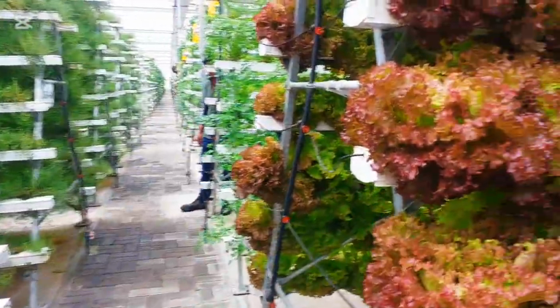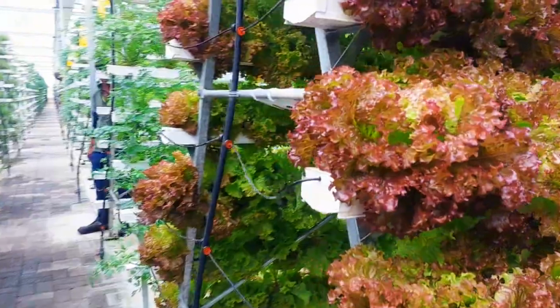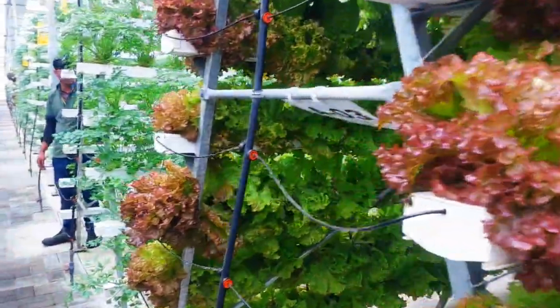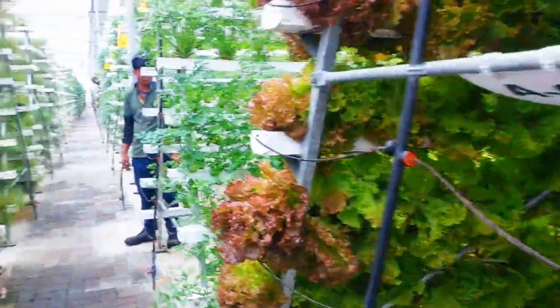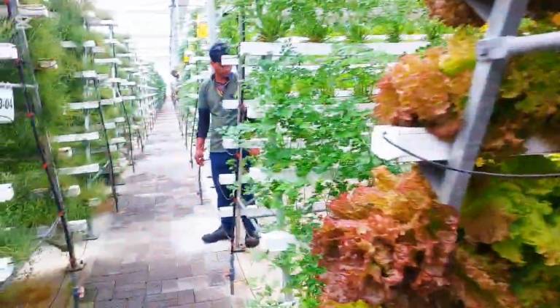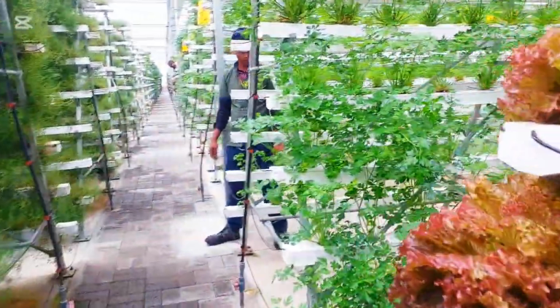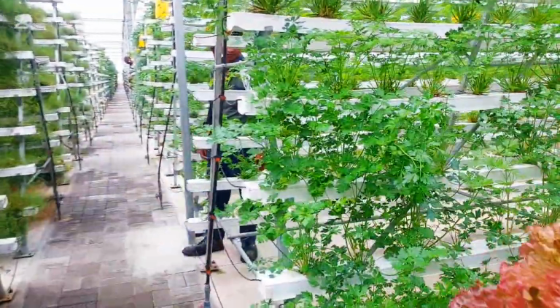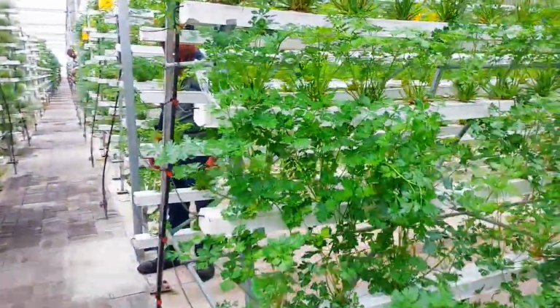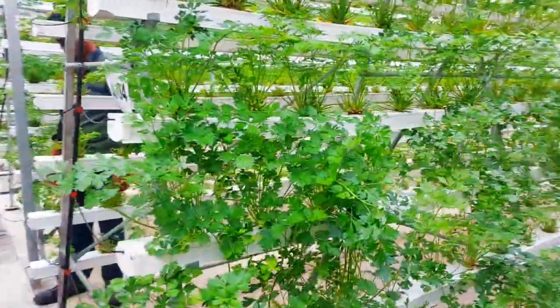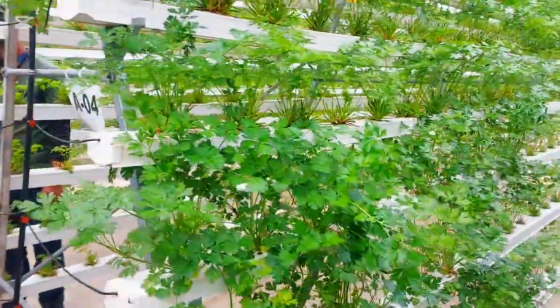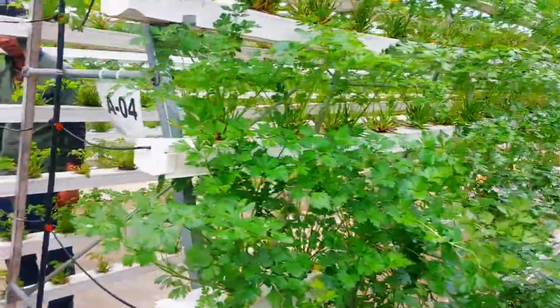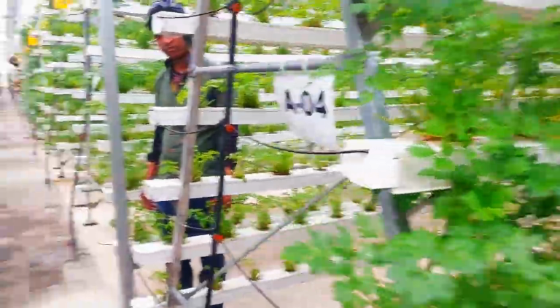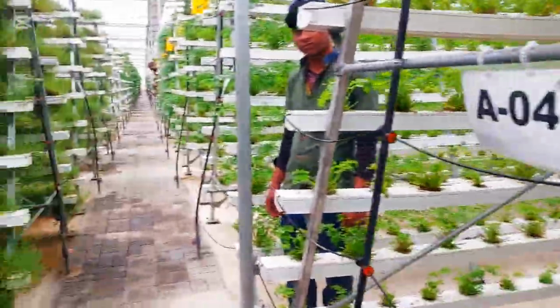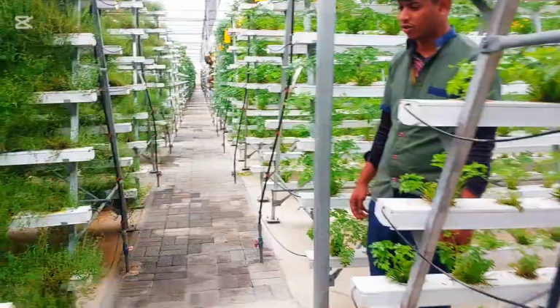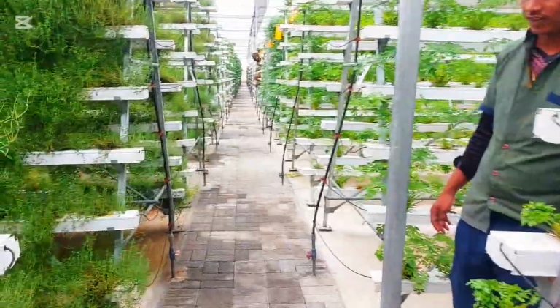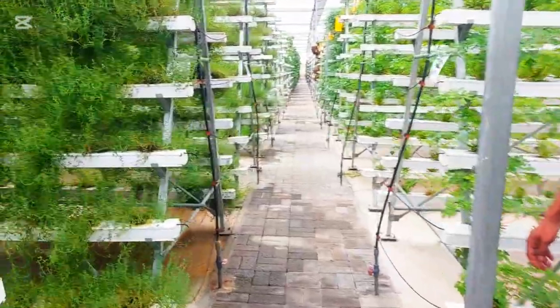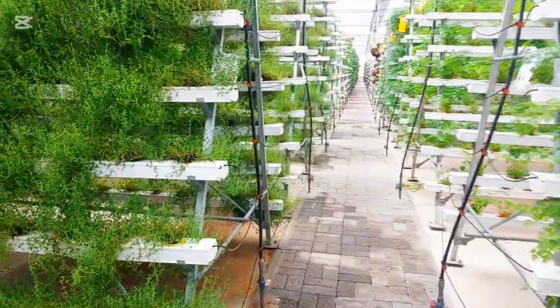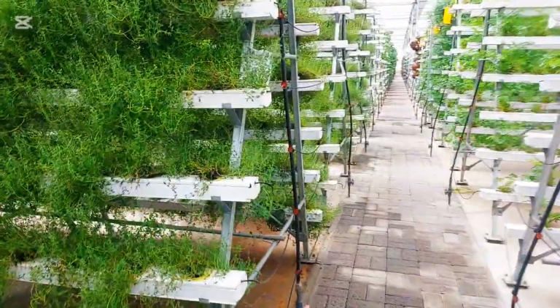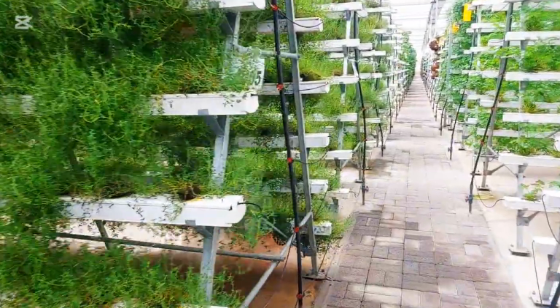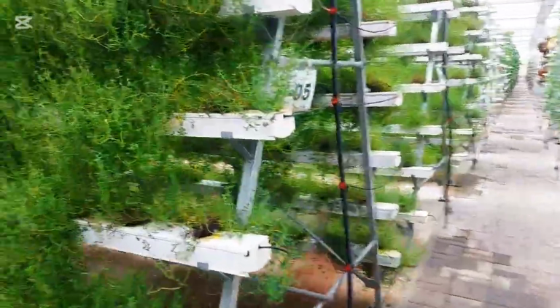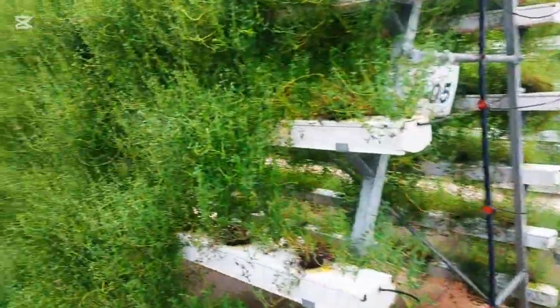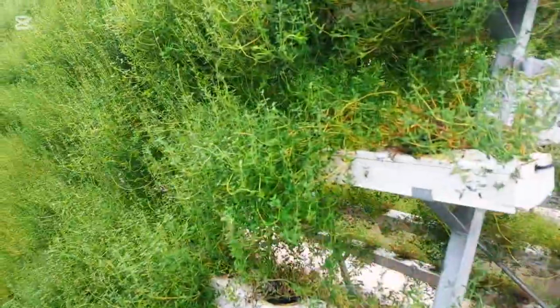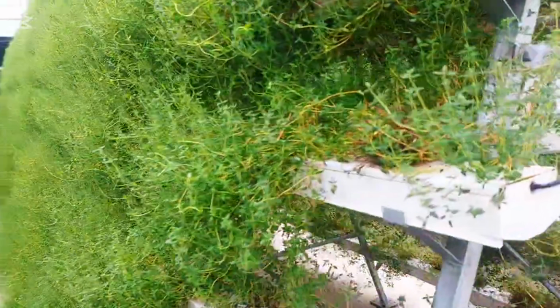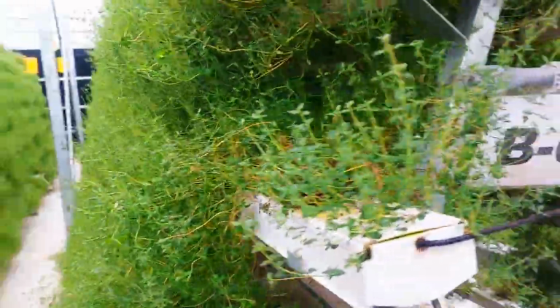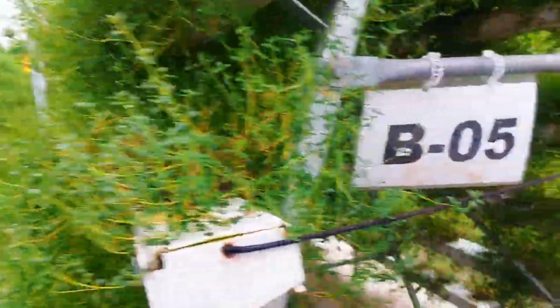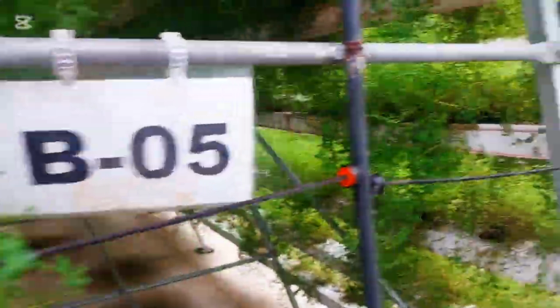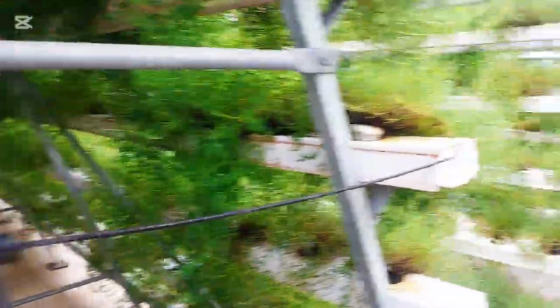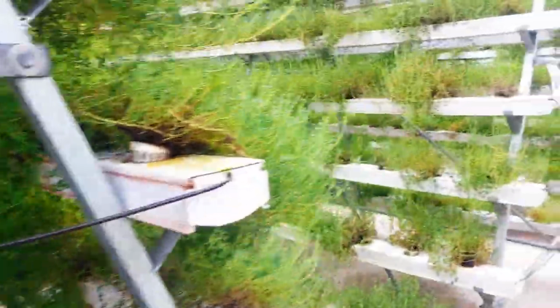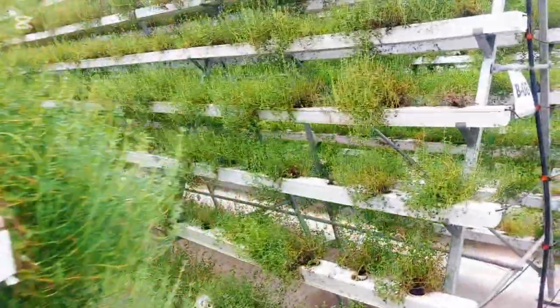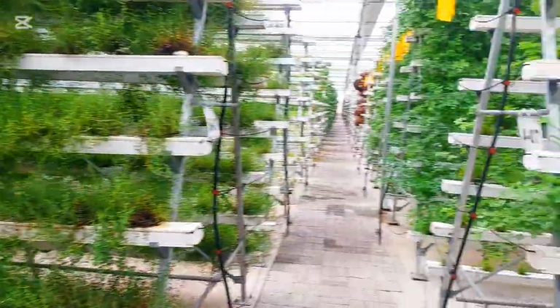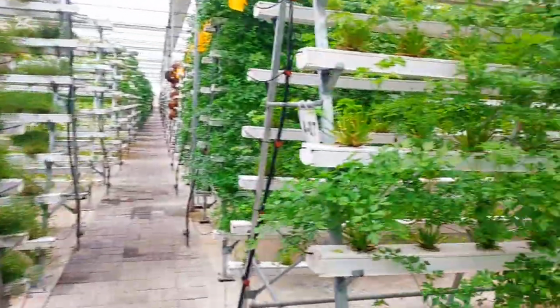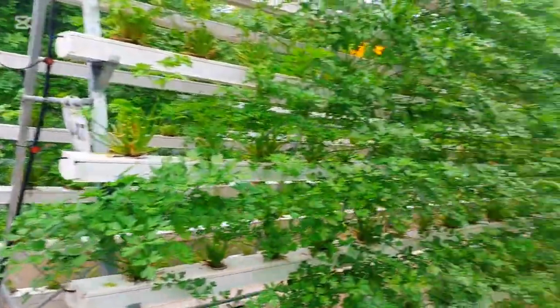This greenhouse has a vertical farming system. We have 88 vertical towers, and together they hold around 80,000 holes for plants. This design helps us save space and grow a large number of plants in a clean and controlled environment.